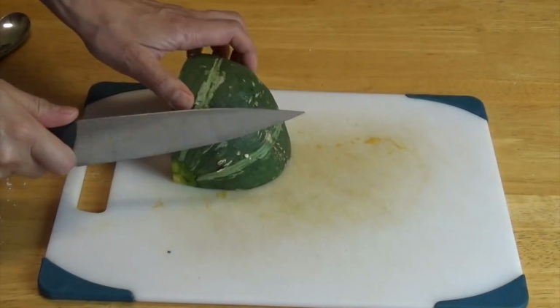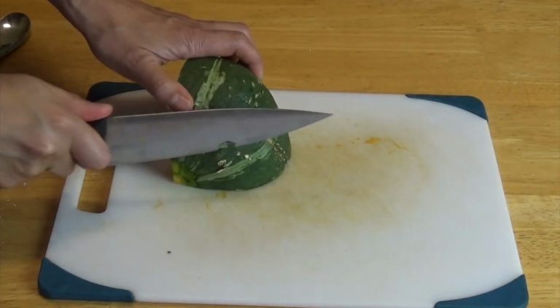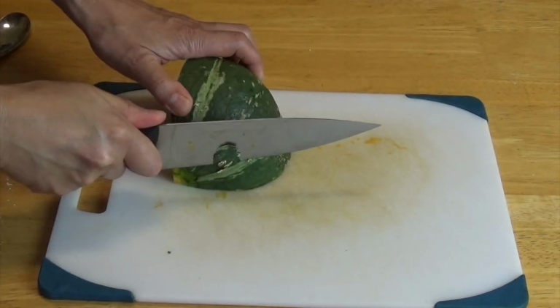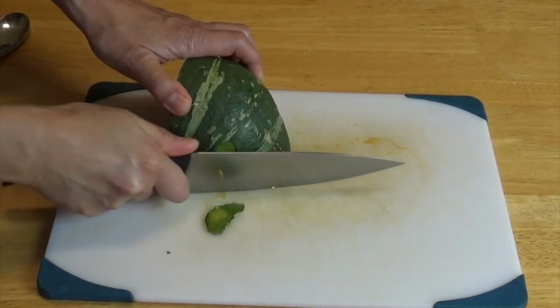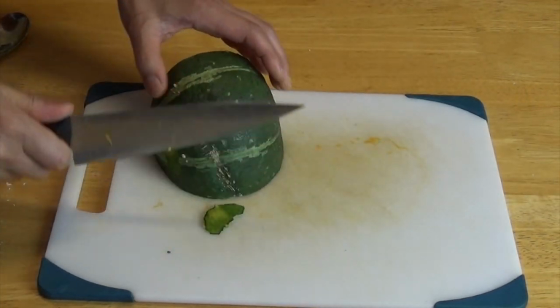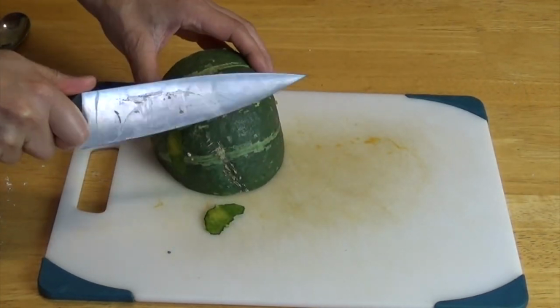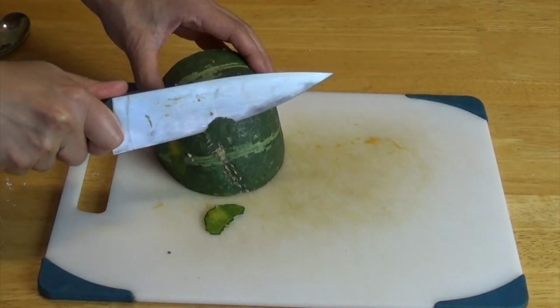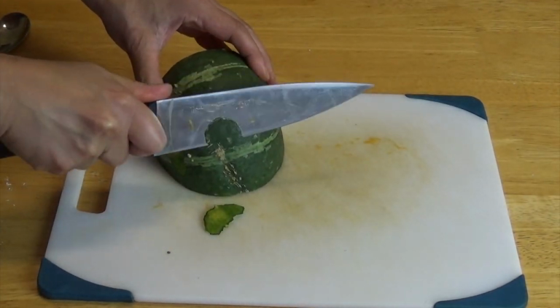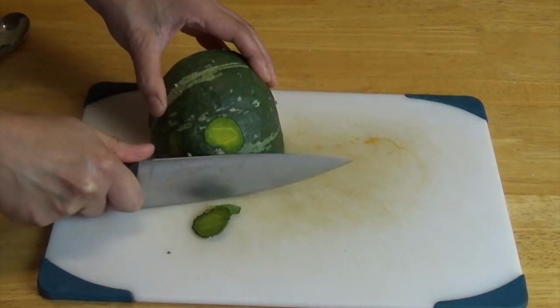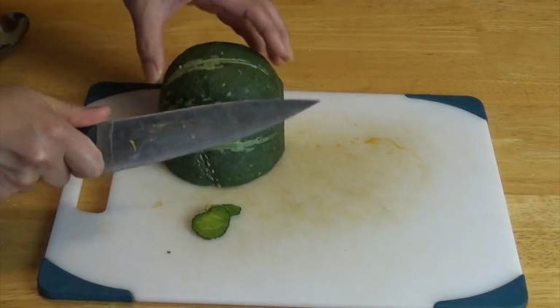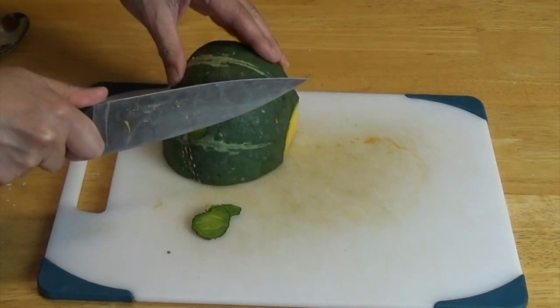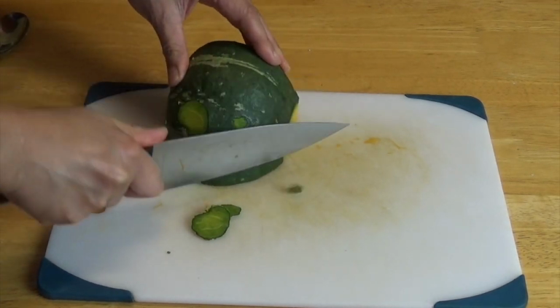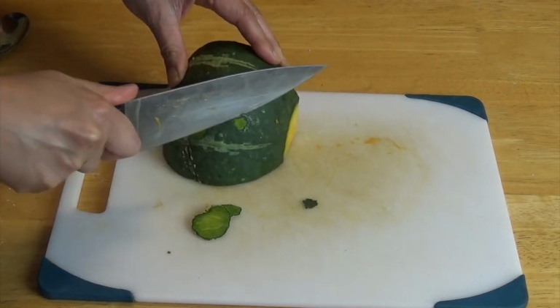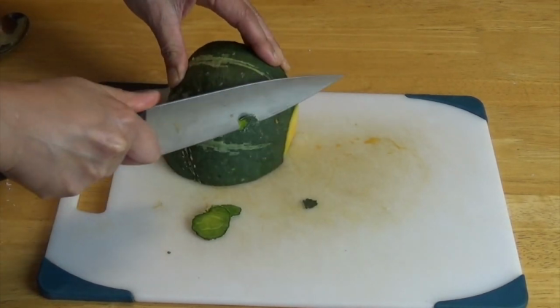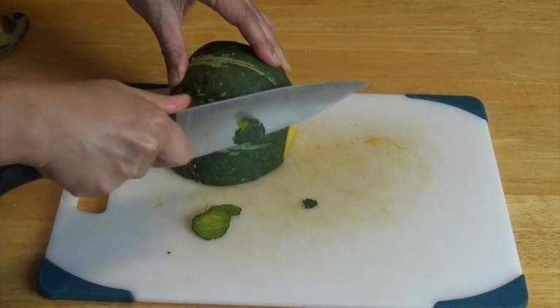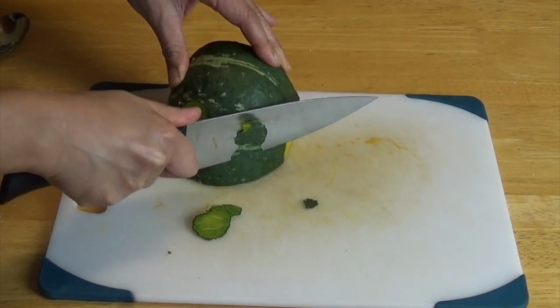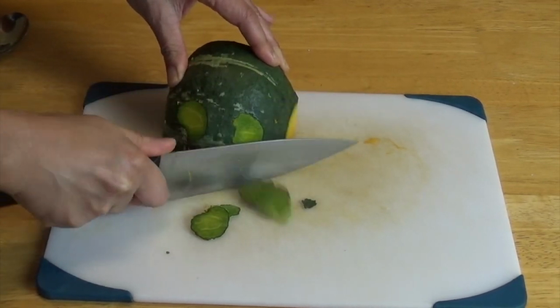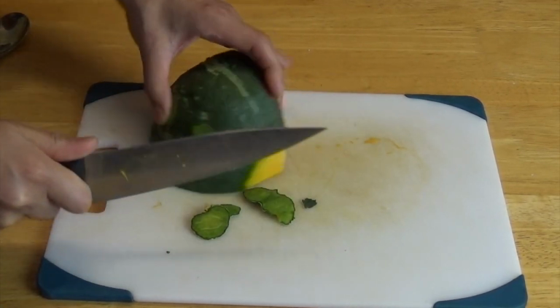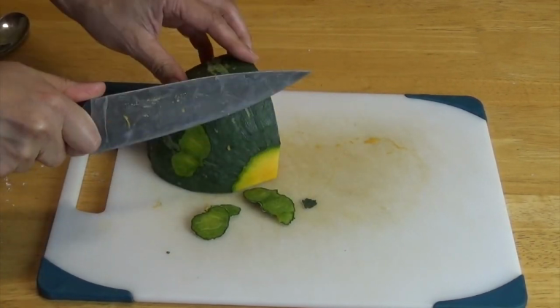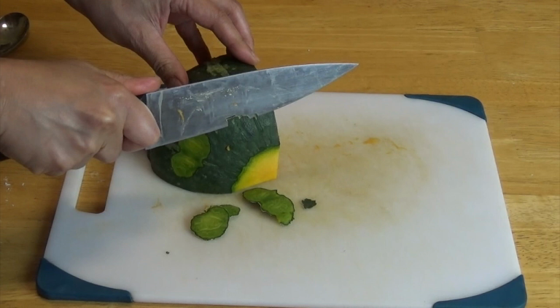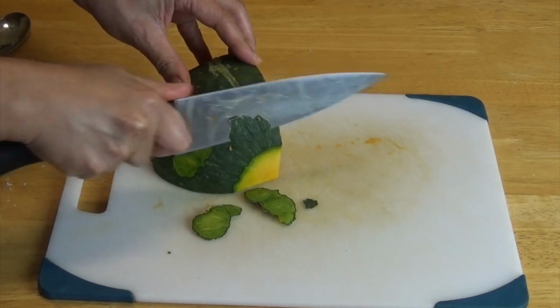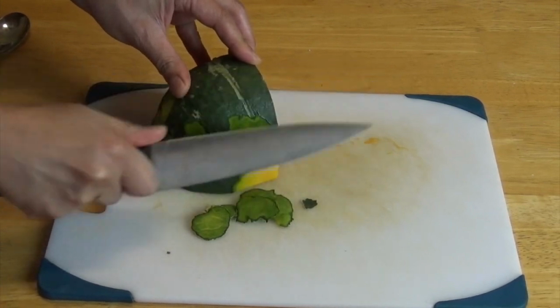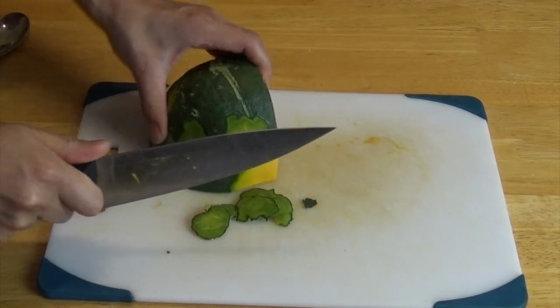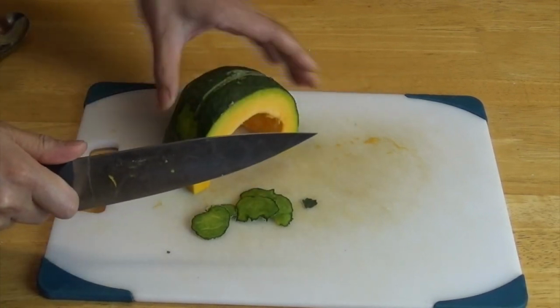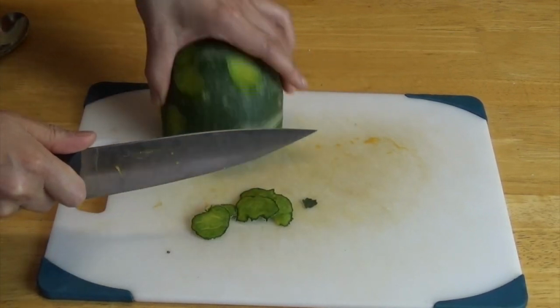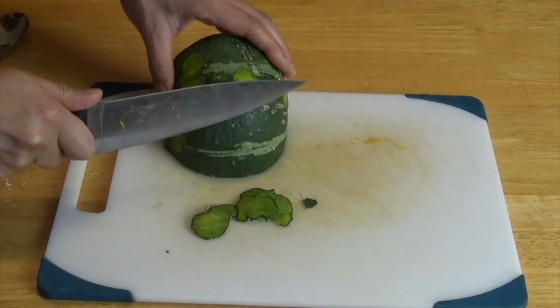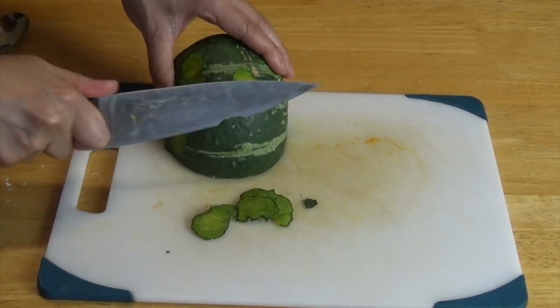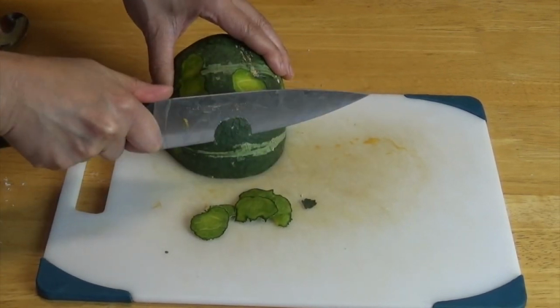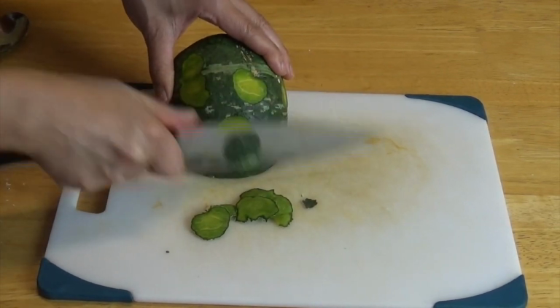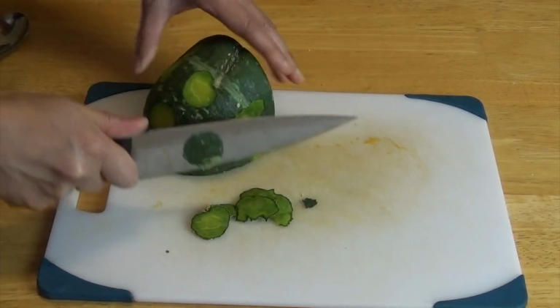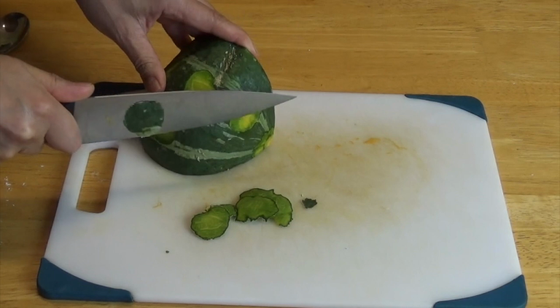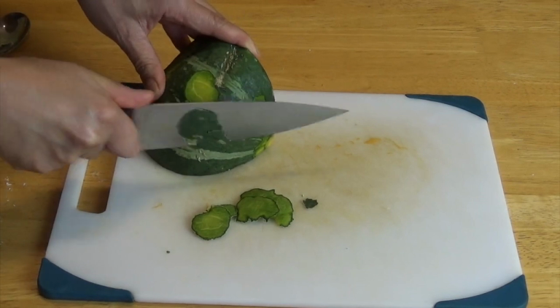This is another way to cut the kabocha — I'm shaving the skins. If you do it this way, it cooks faster and looks fancier. If you go to a Japanese restaurant, you will see it done this way.